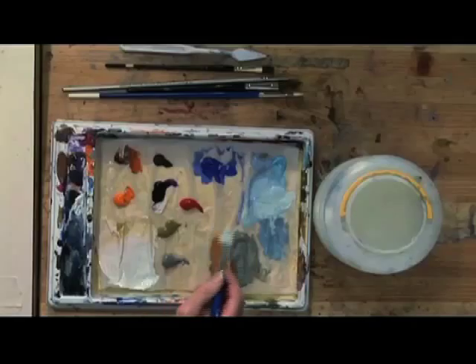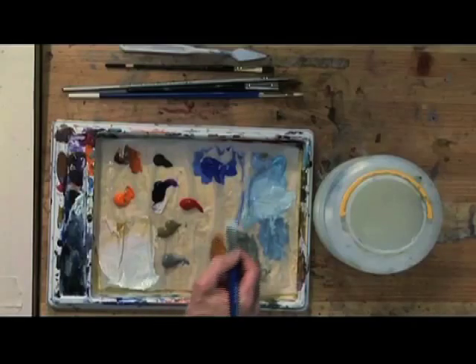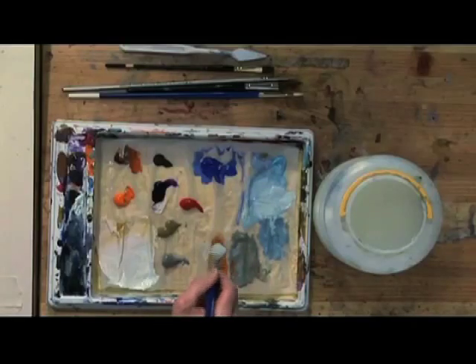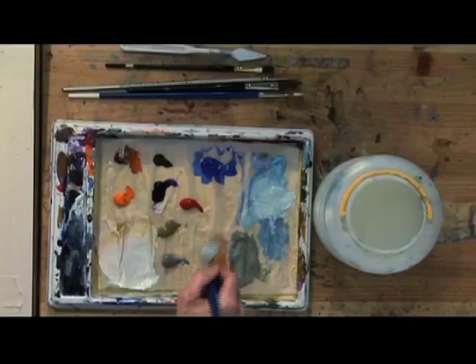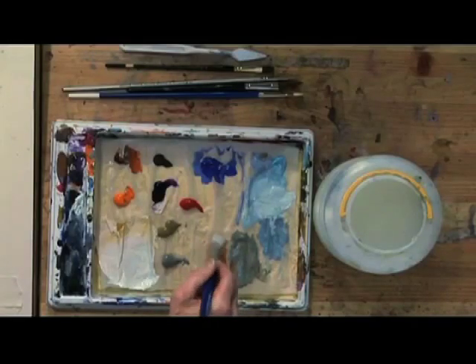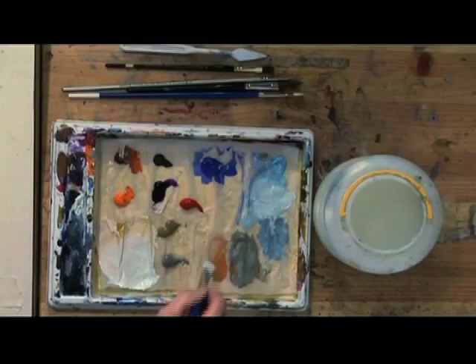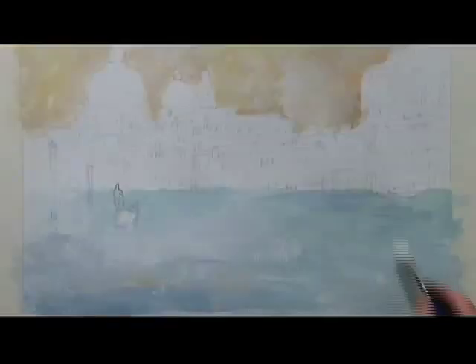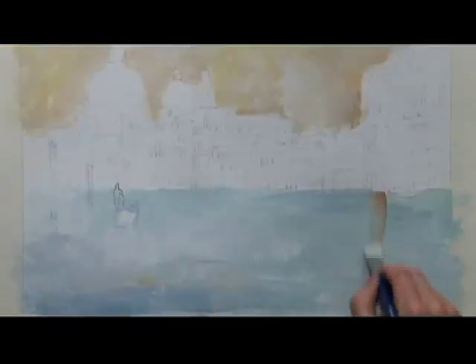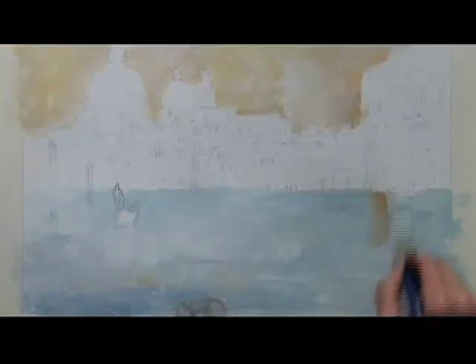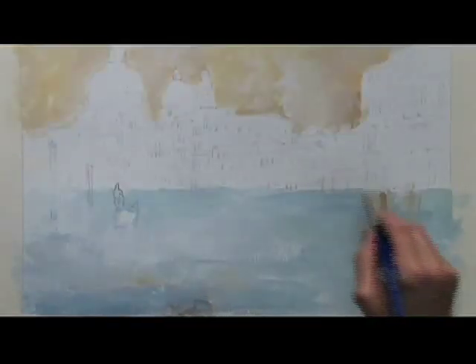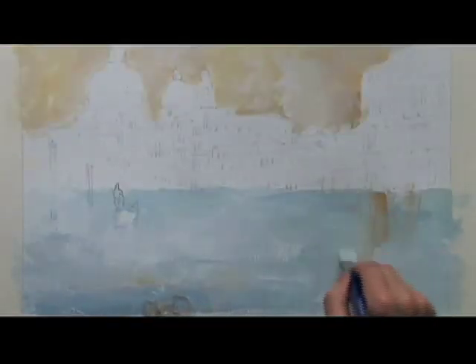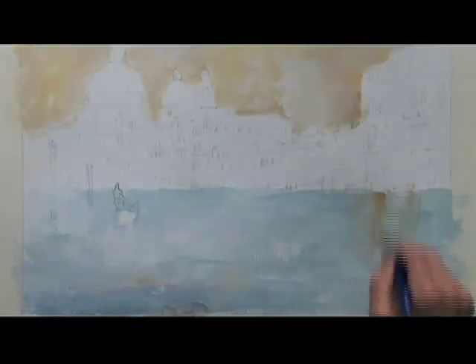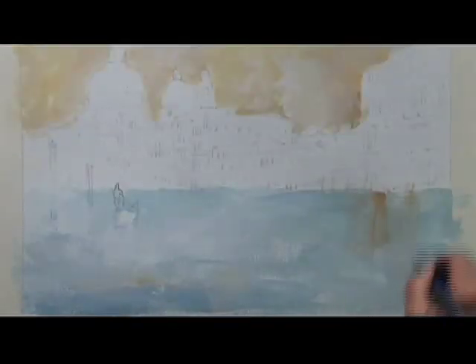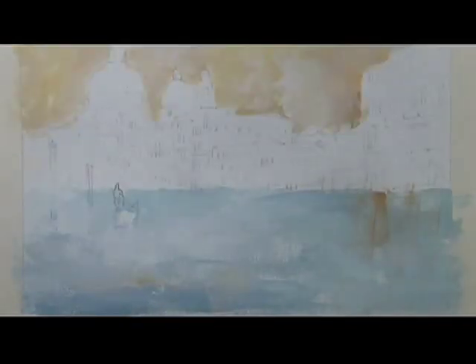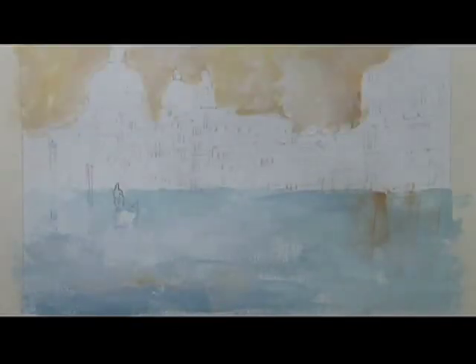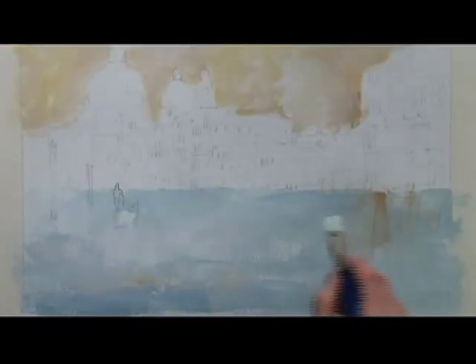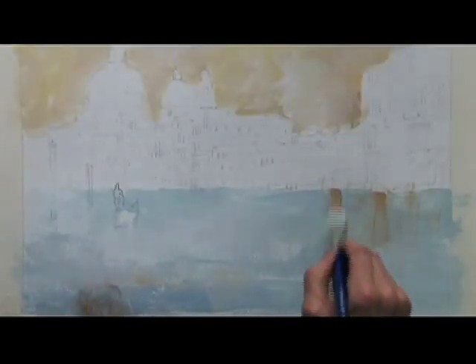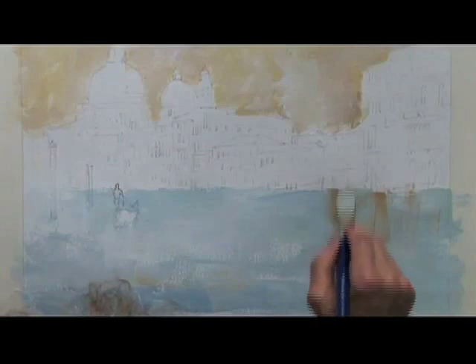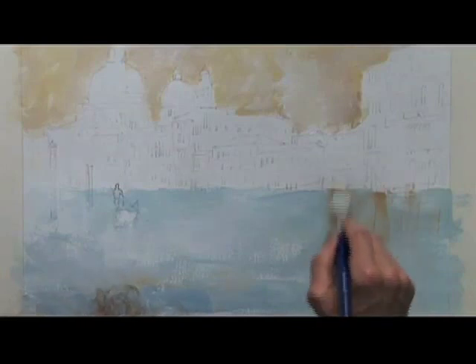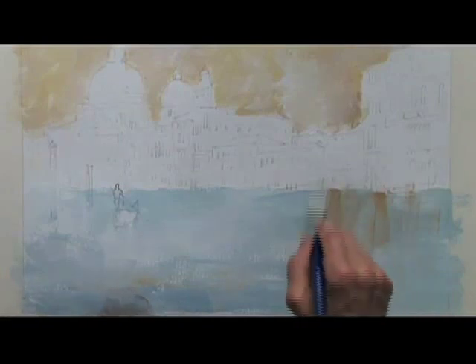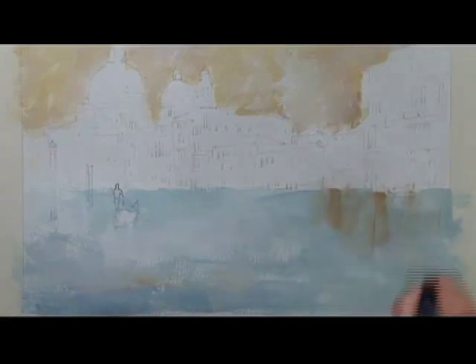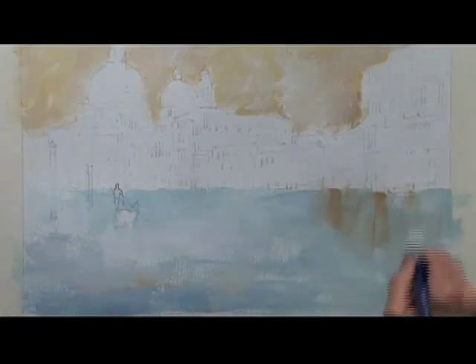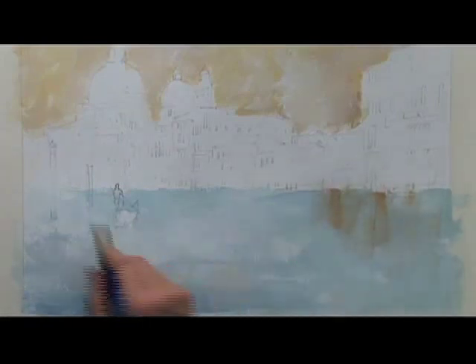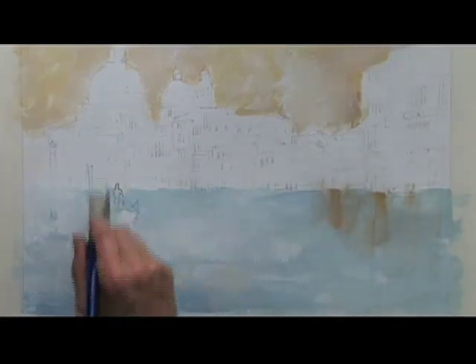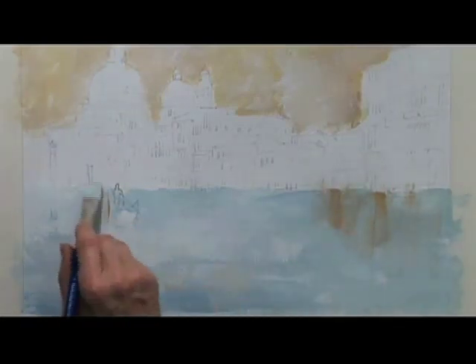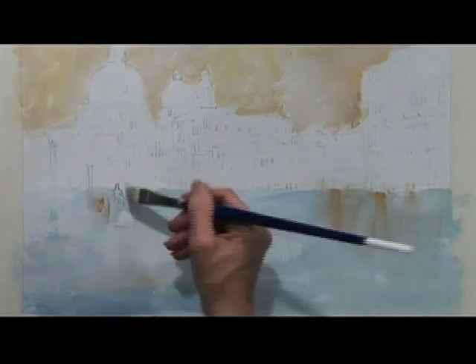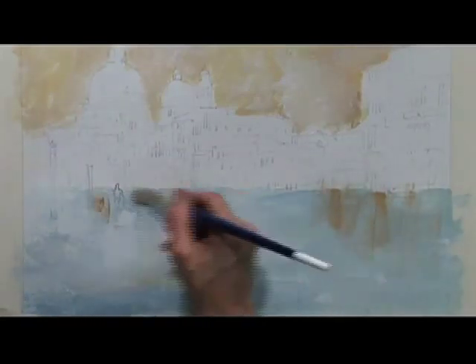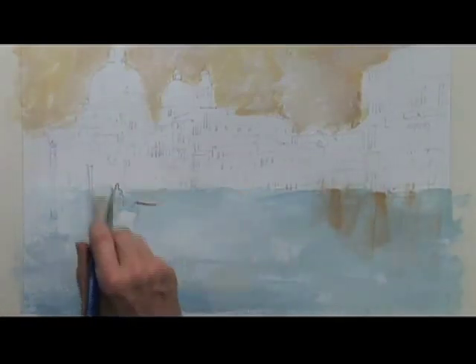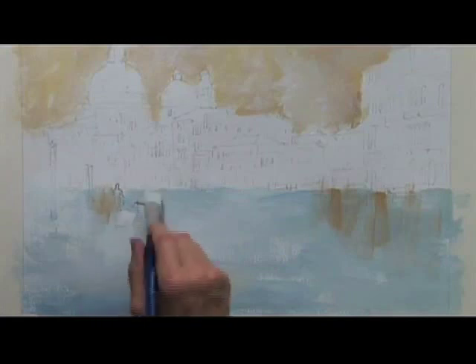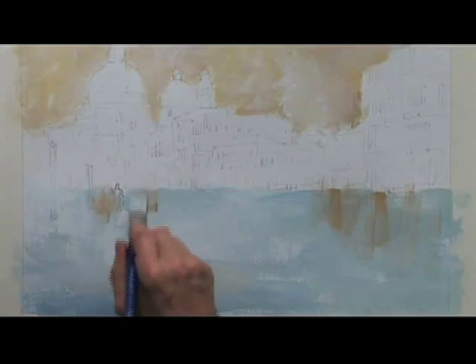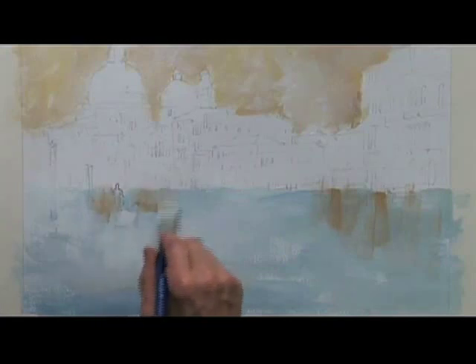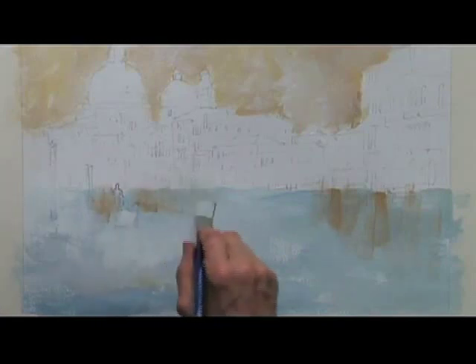I'm going to put just a bit of the colour of the buildings slightly into the water while it's wet, so that it goes slightly diffused. Work those in.